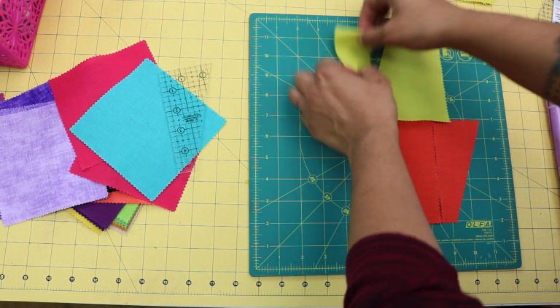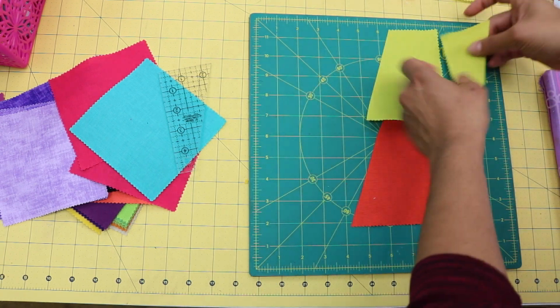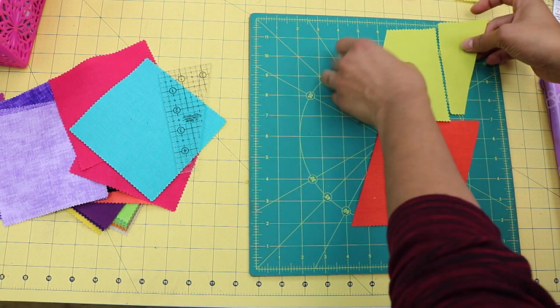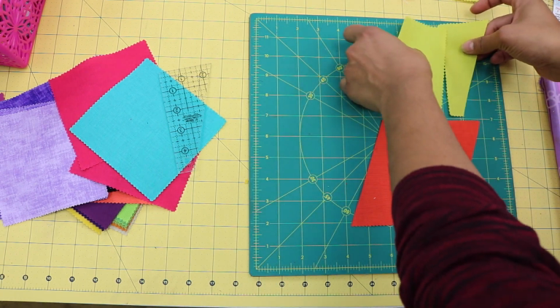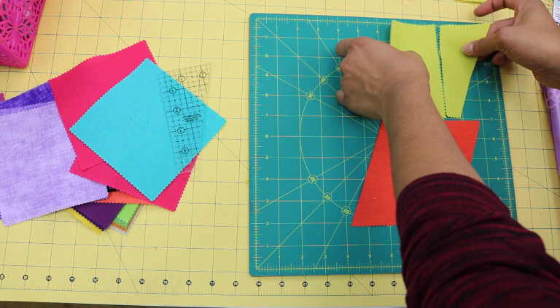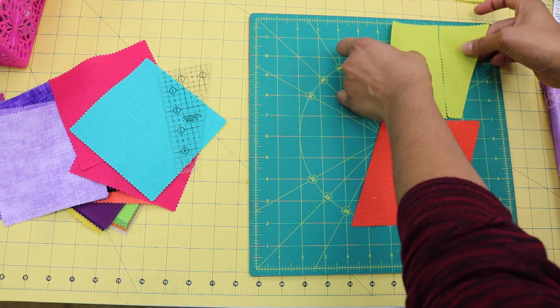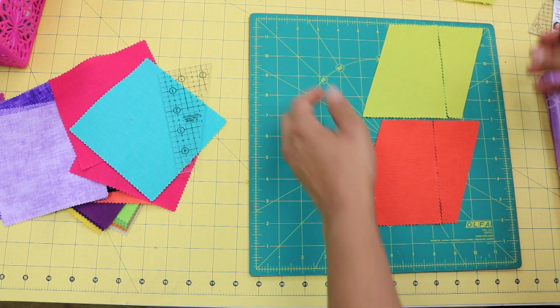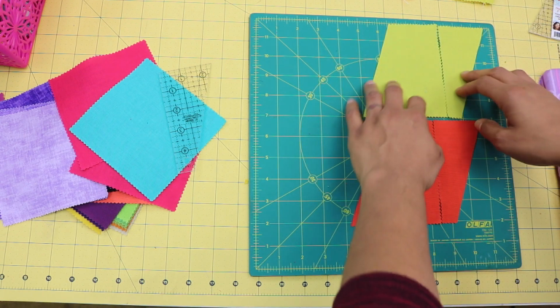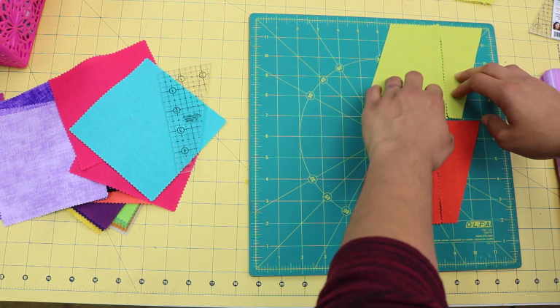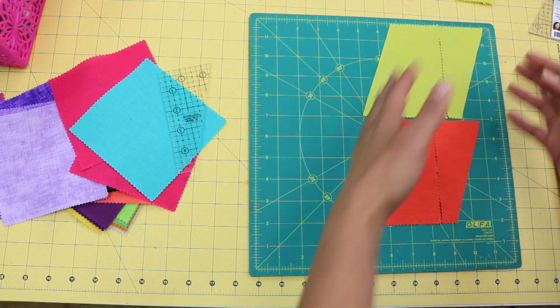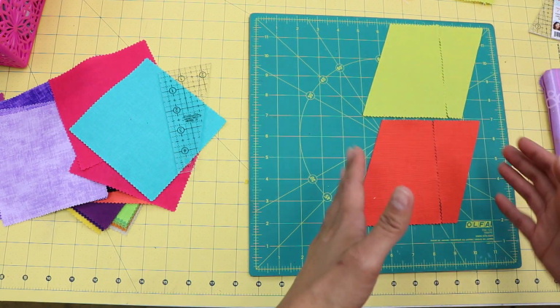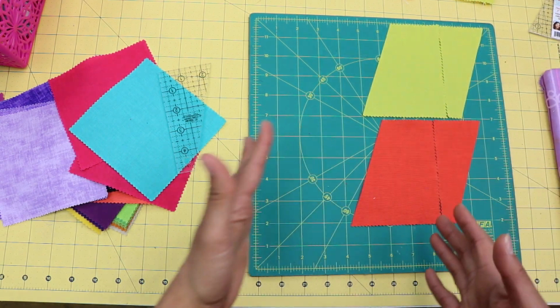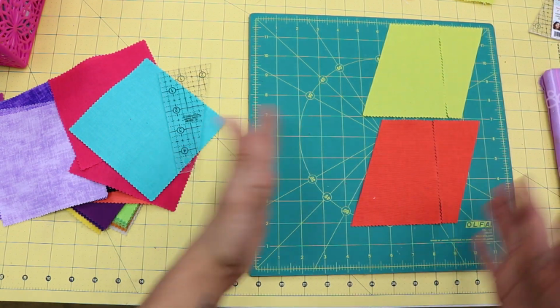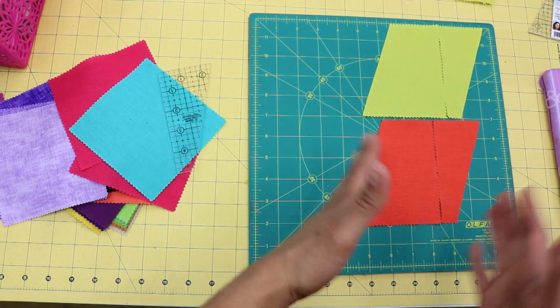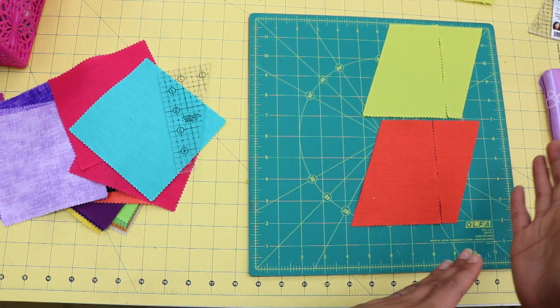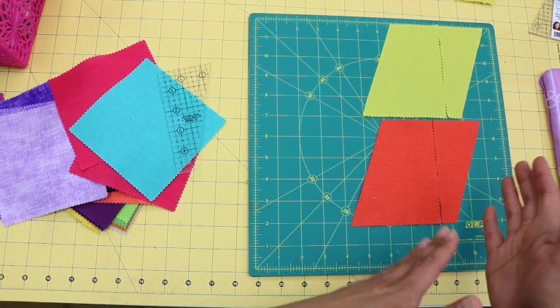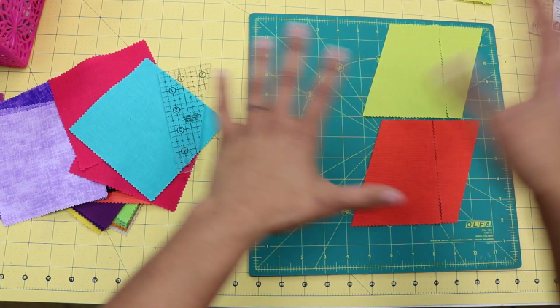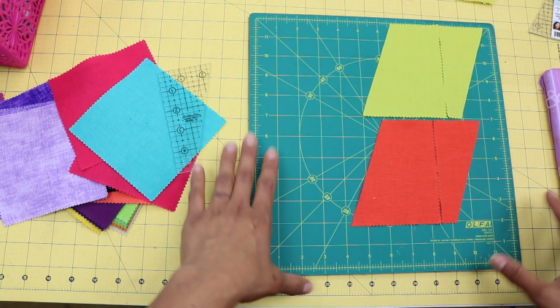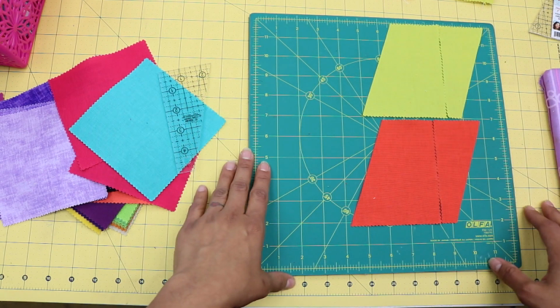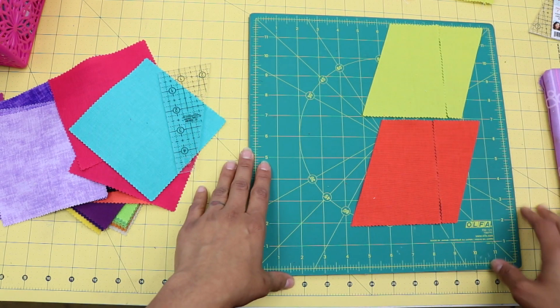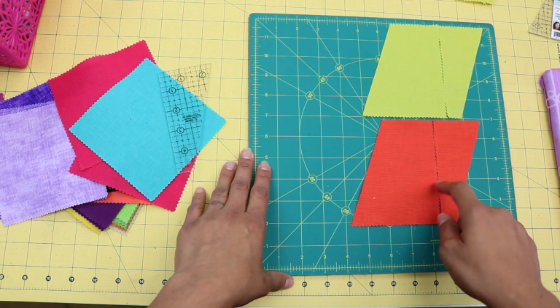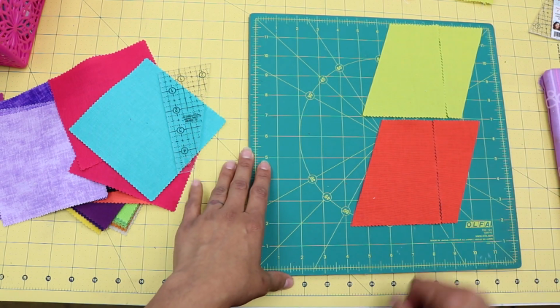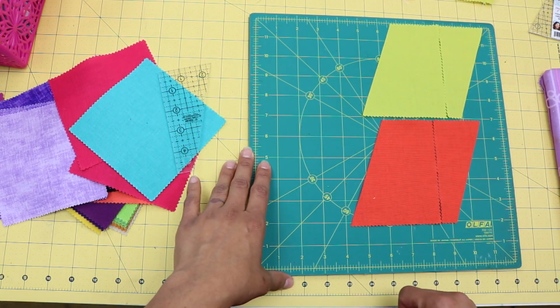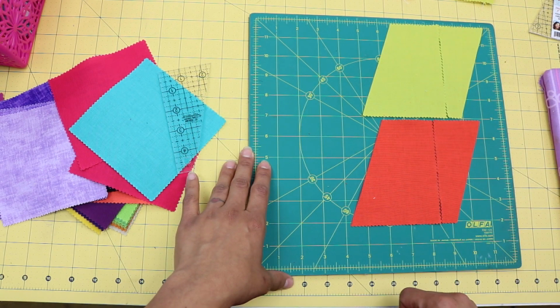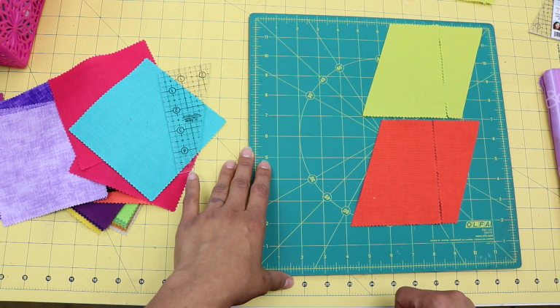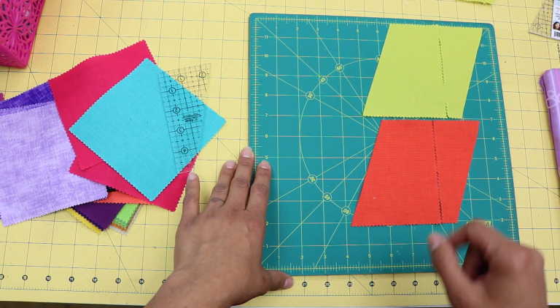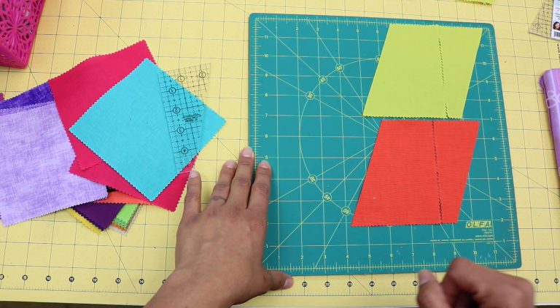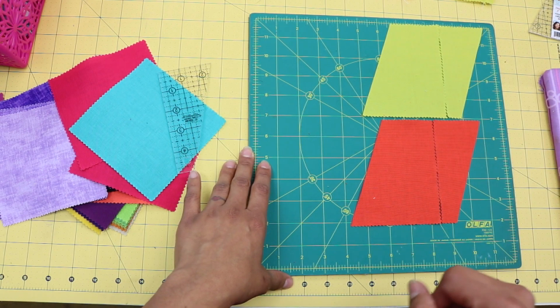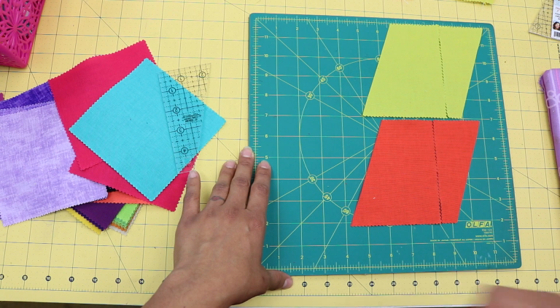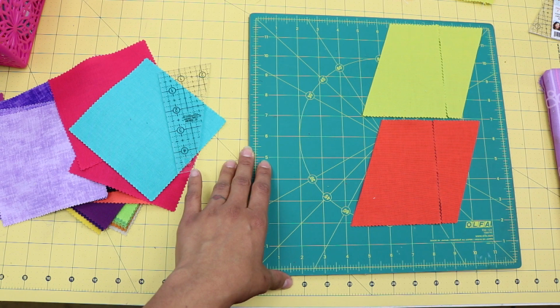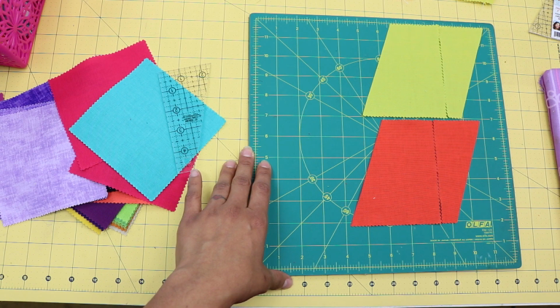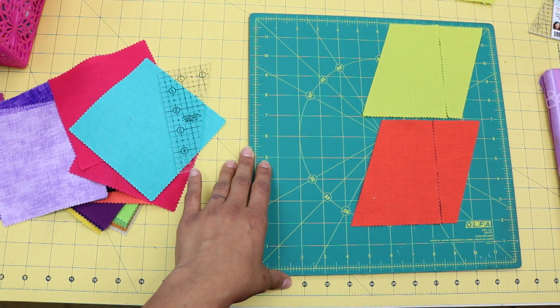Now when you piece these all the way around in rows, you can get a really cool, more modern and more flowy type of quilt design in the finished quilt top. So let's head over to the sewing machine and piece these together and show you some variations on how you can piece these together in a quilt.